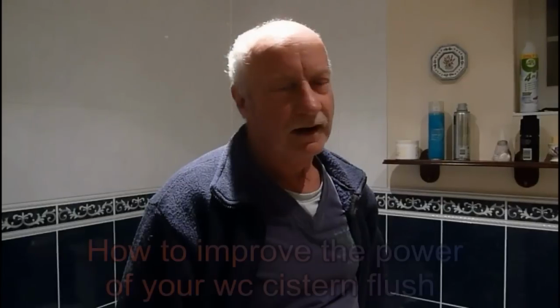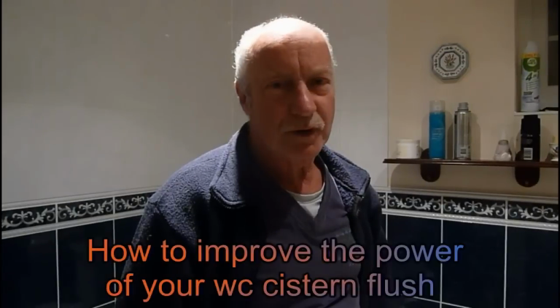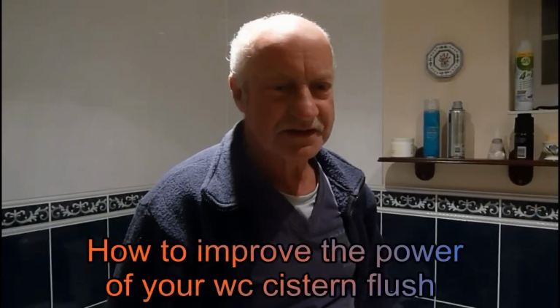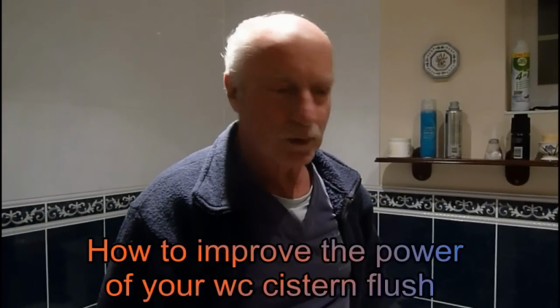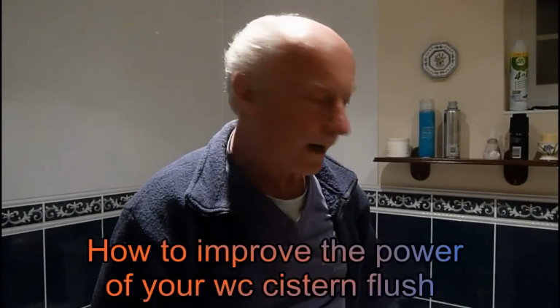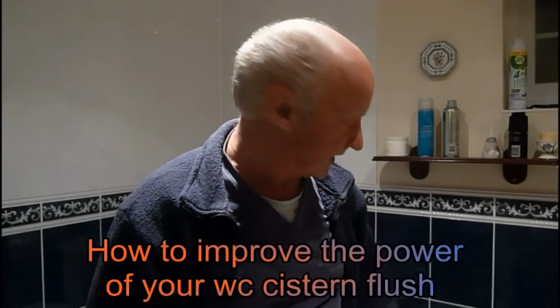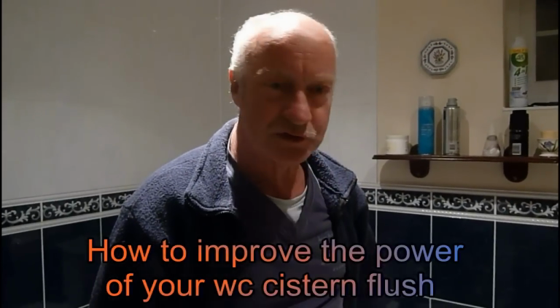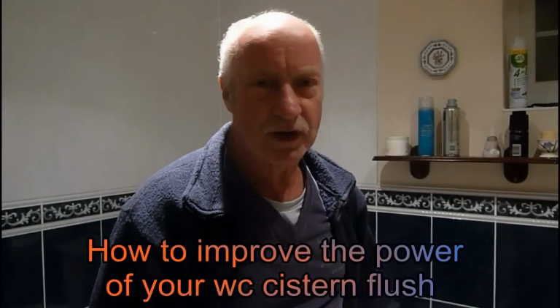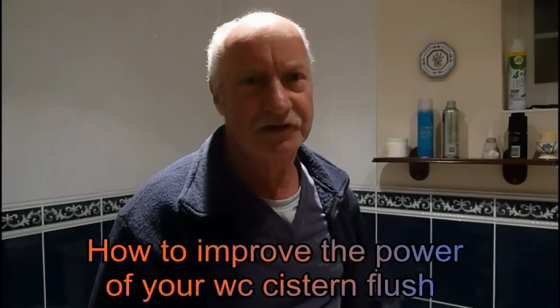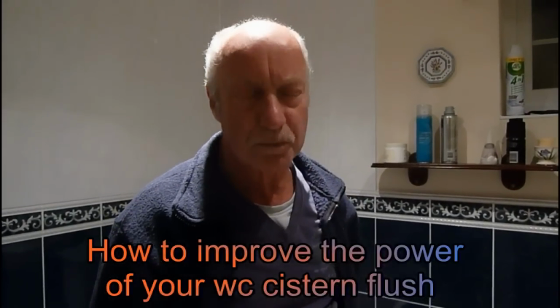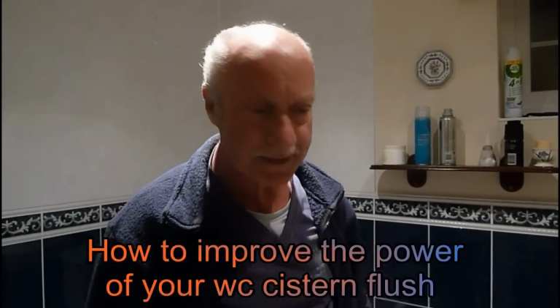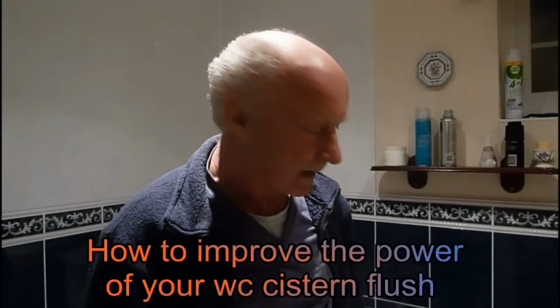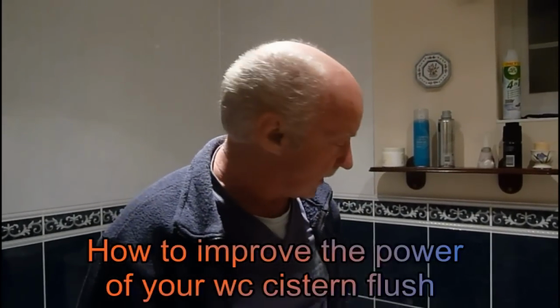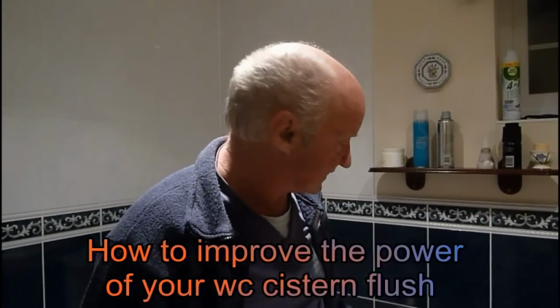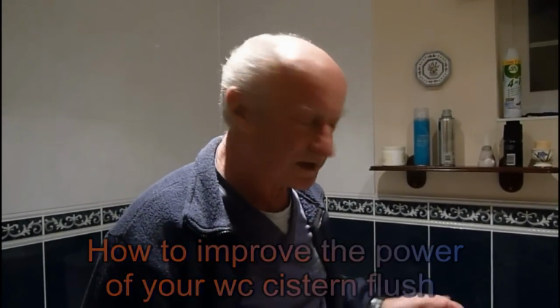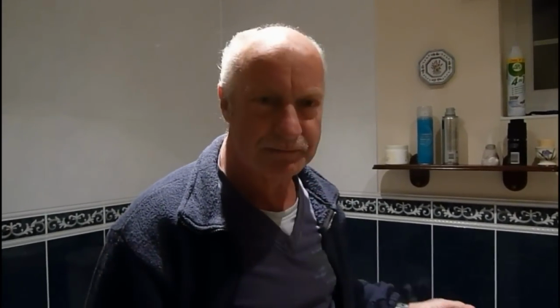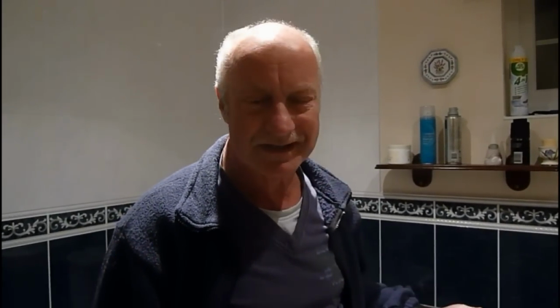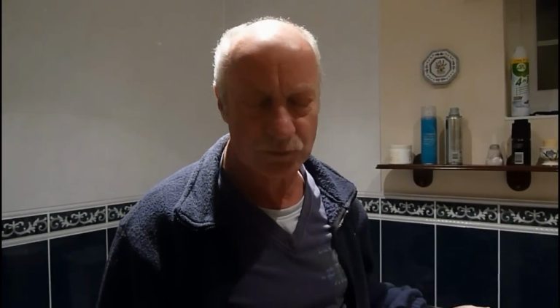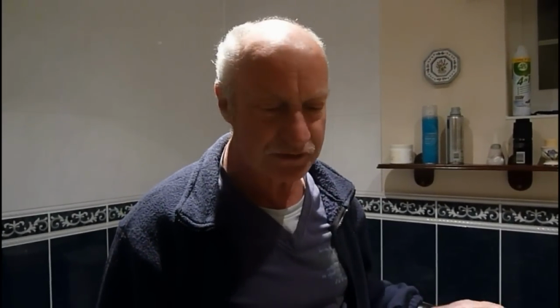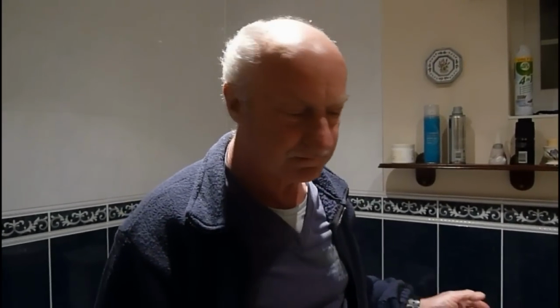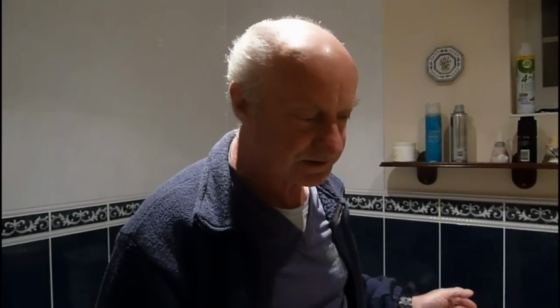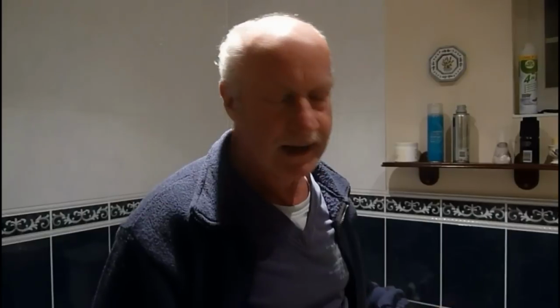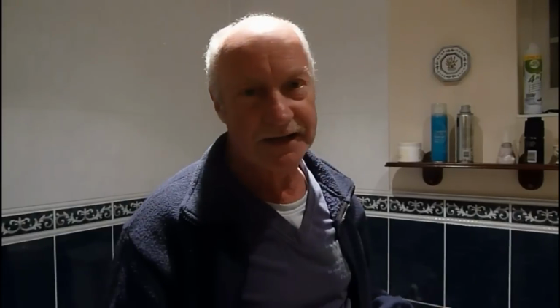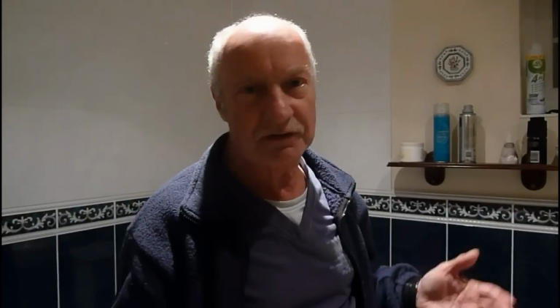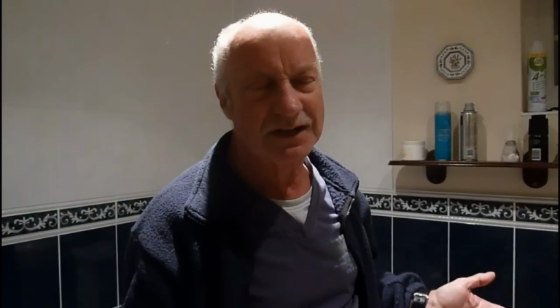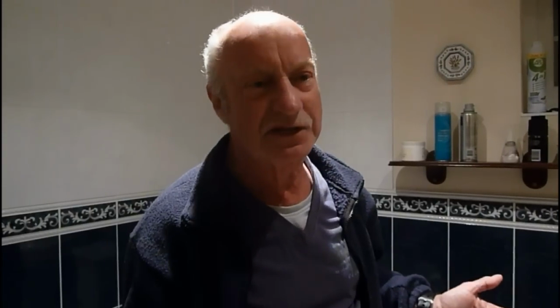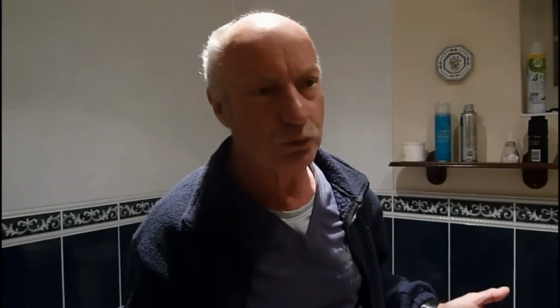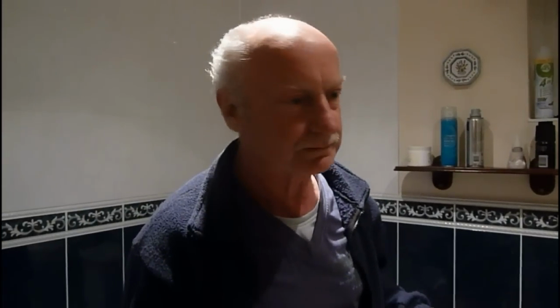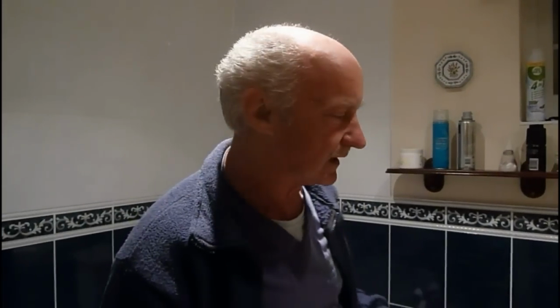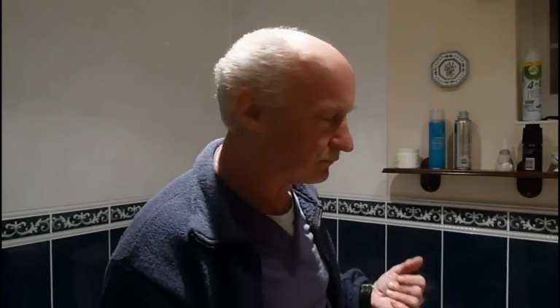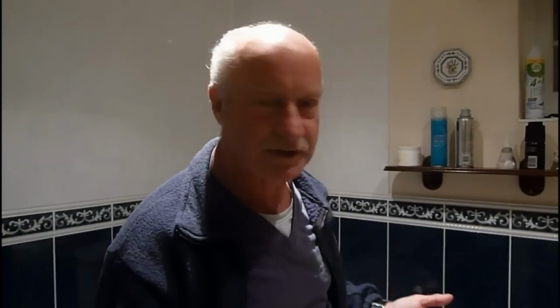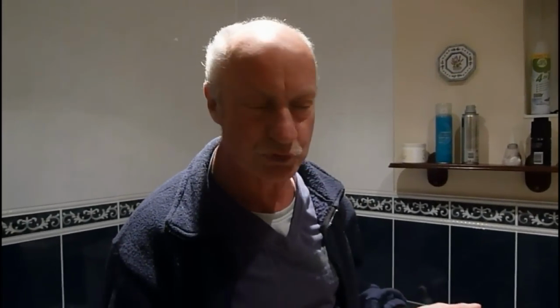Hi everyone, it's Al. Another toilet flushing problem here. This is one of the simplest, easiest ones you can fix and you don't even need any tools. This is a real simple job.